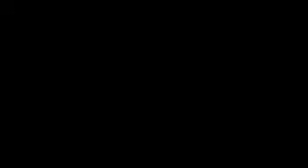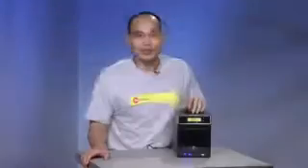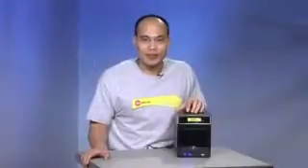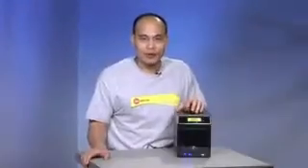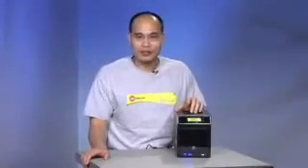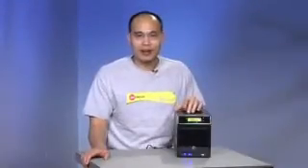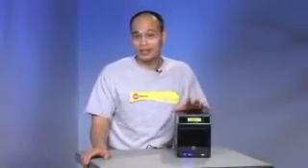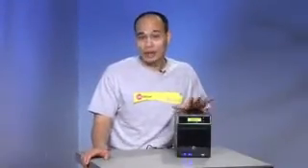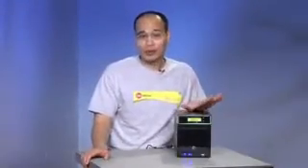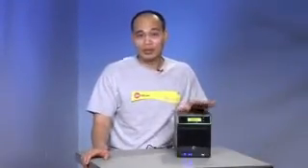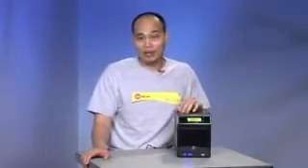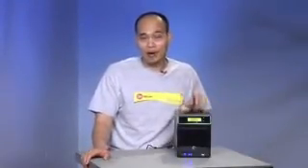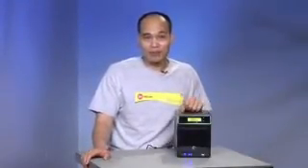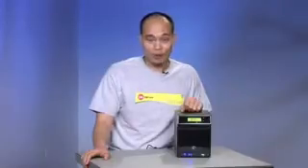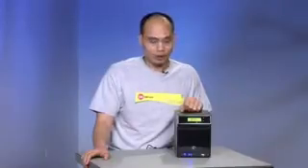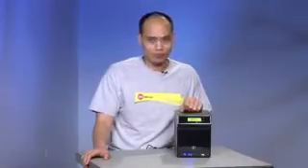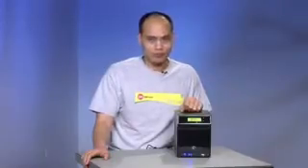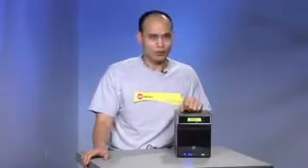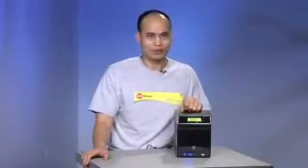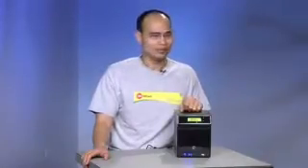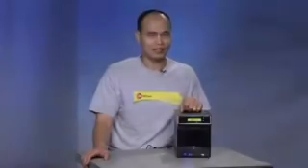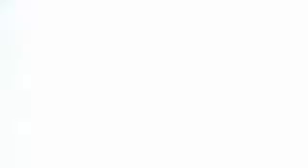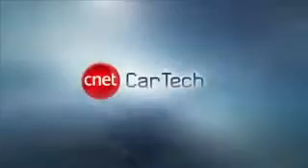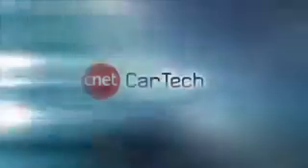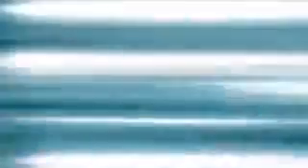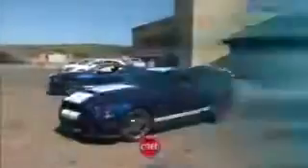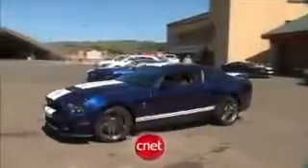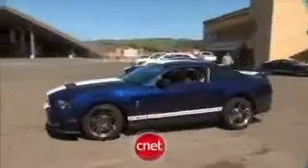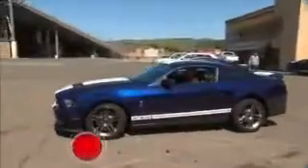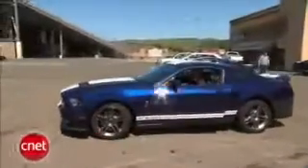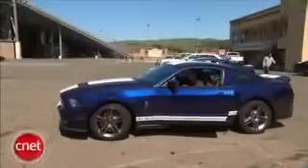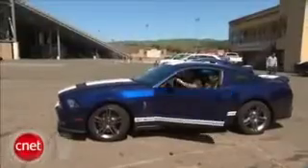Hello, this is Dom Ngo from CNET.com and today I have with me the Black Armor 420. 420? Sounds like... Hey folks, Brian Cooley from CNET.com.